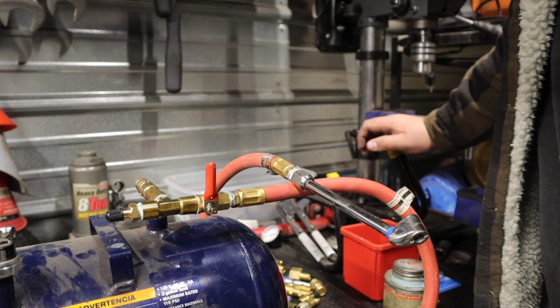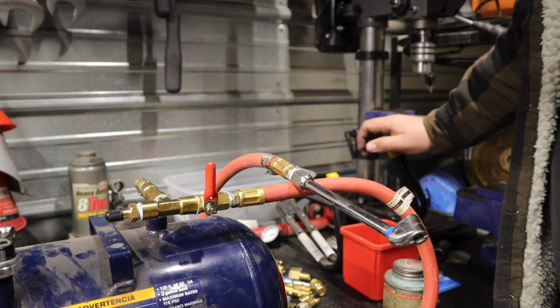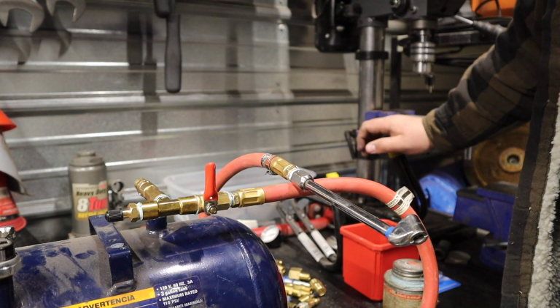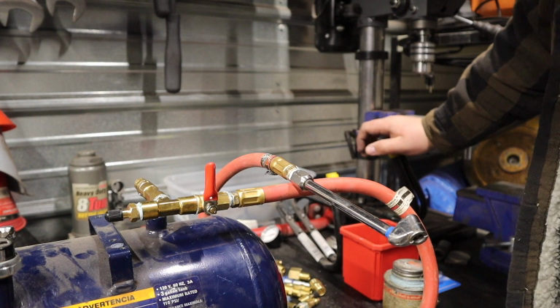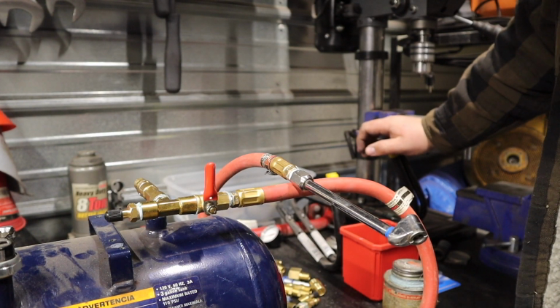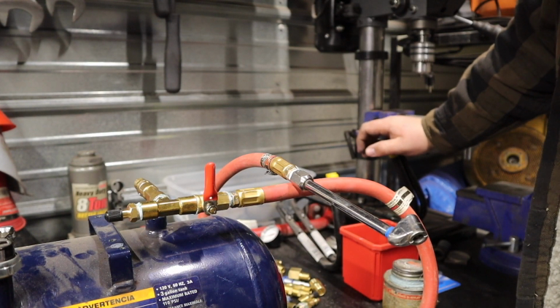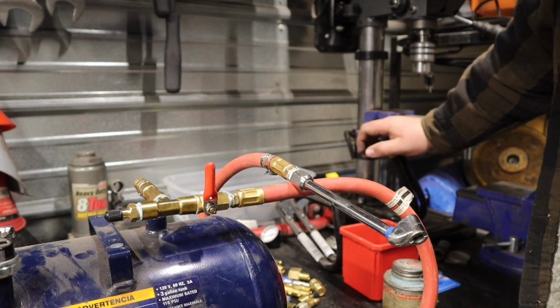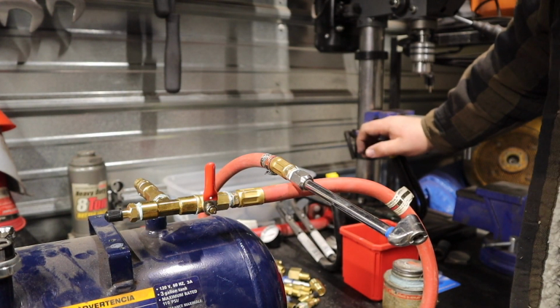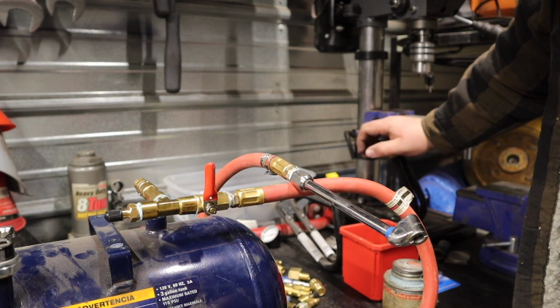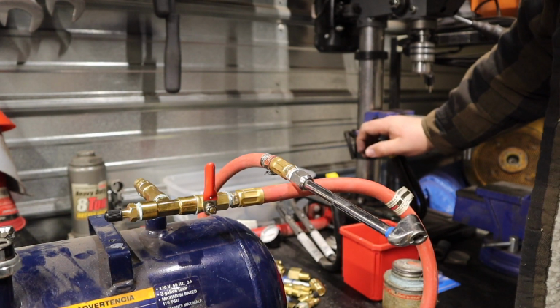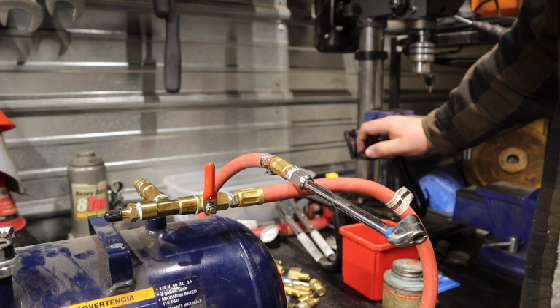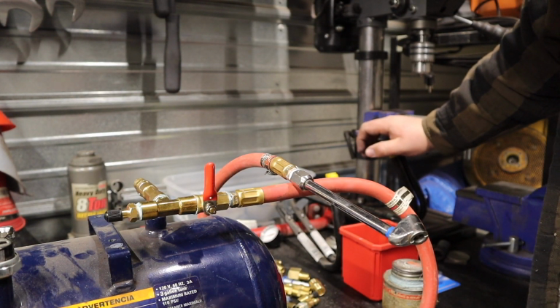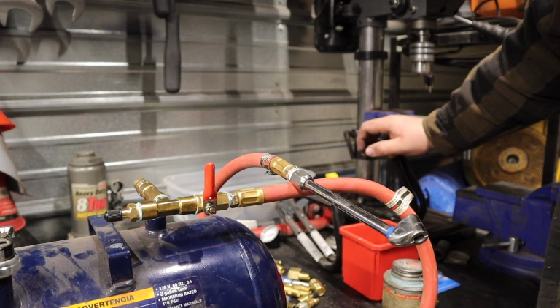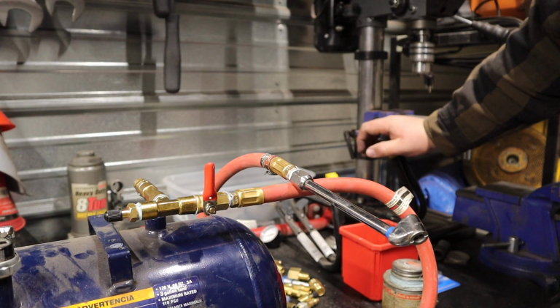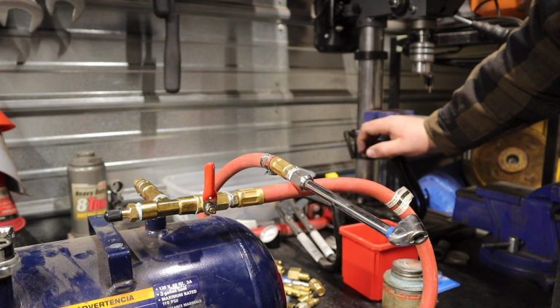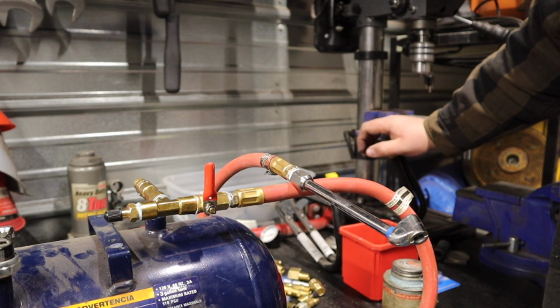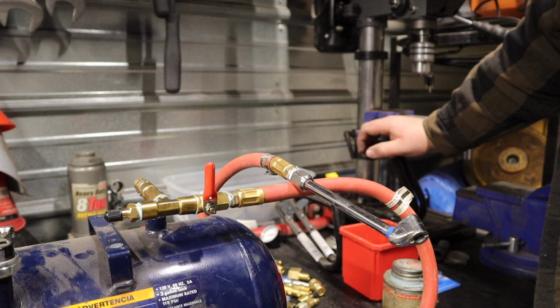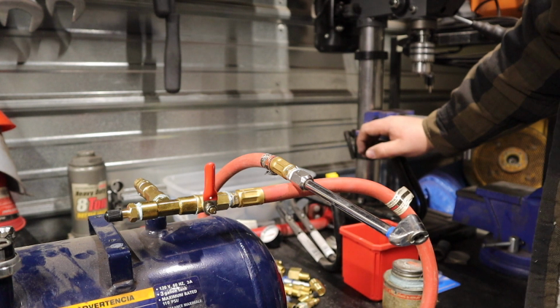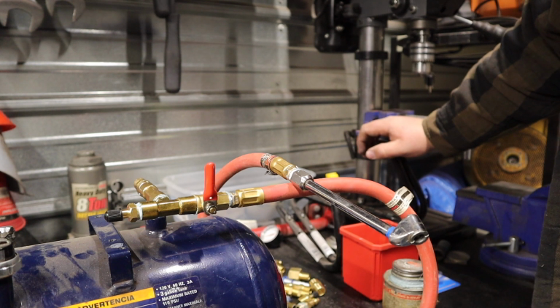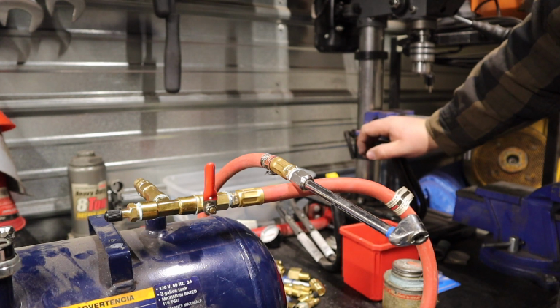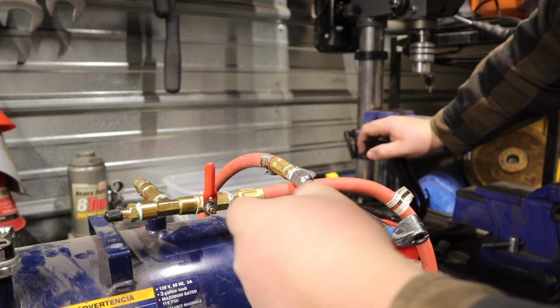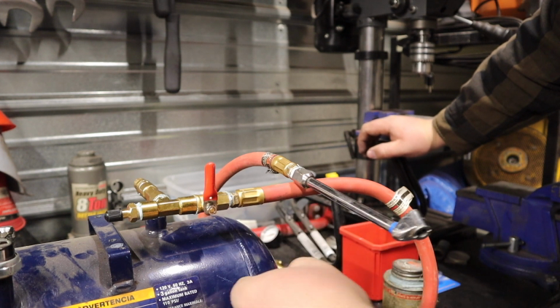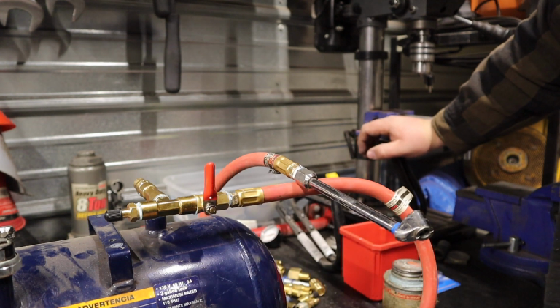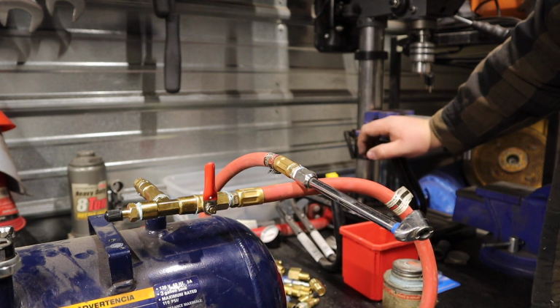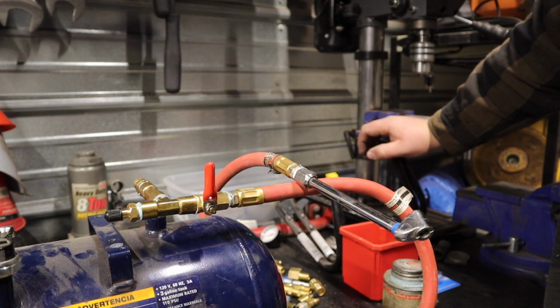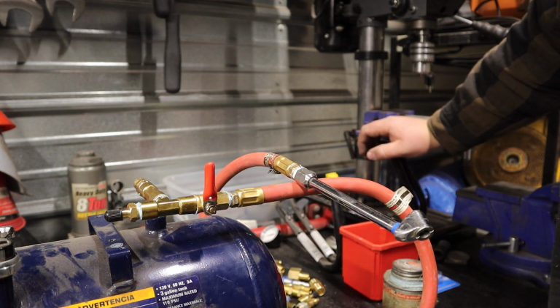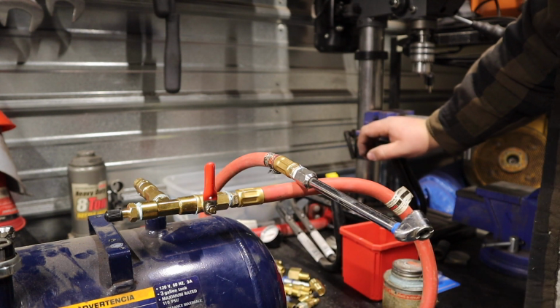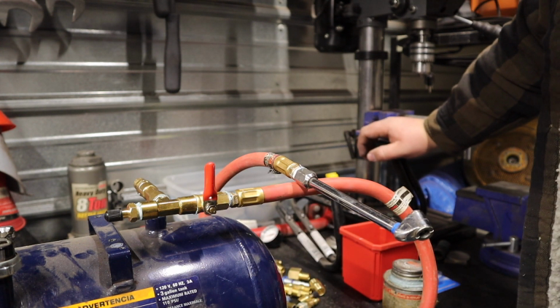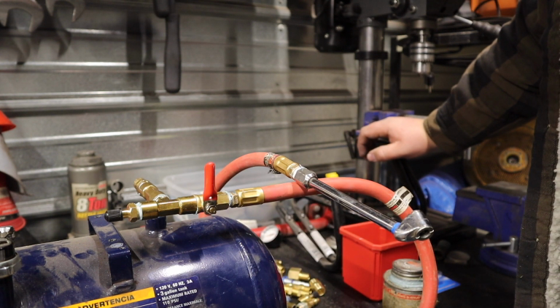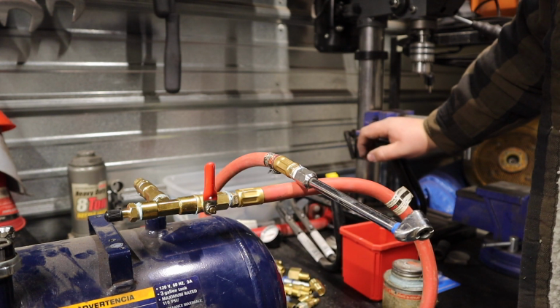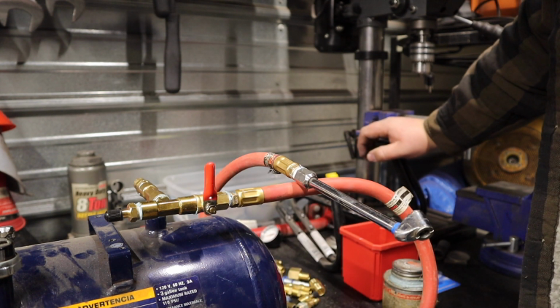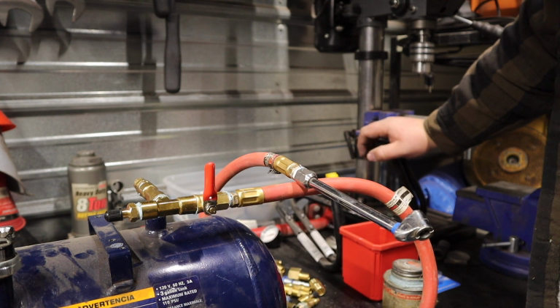Now I'm going to get this thing filled up. I've got to get the air compressor filled up first itself, then I've got to get this thing filled up, and we'll try it out and show you how it works.